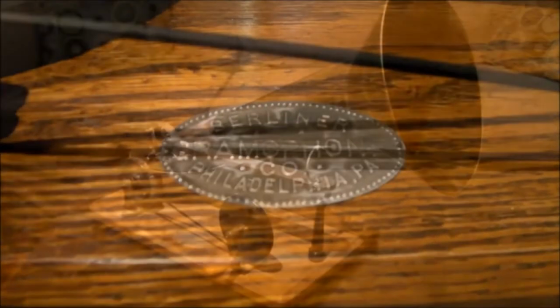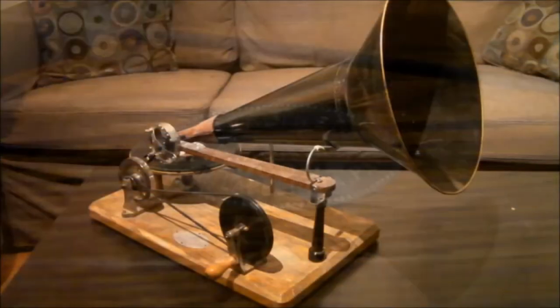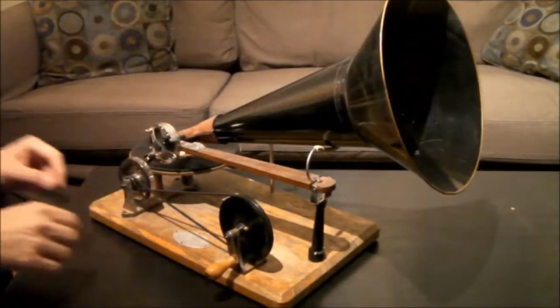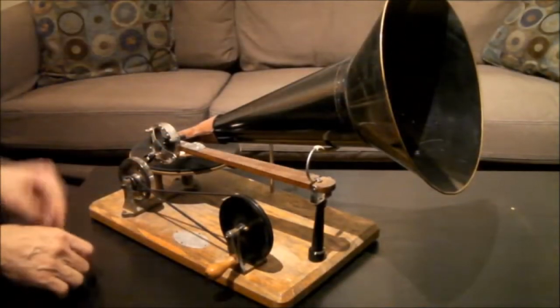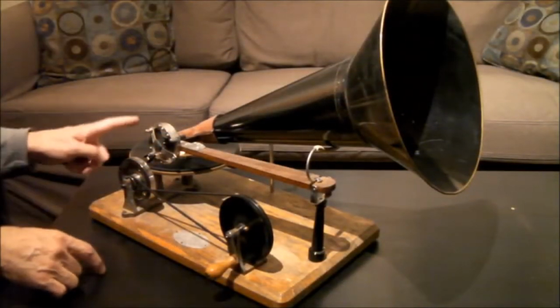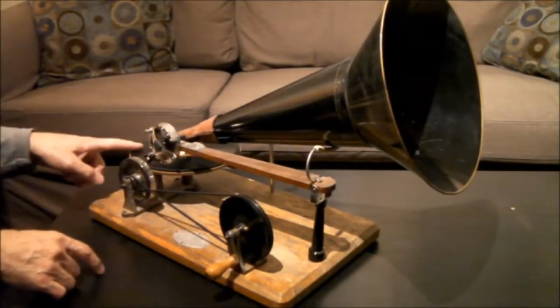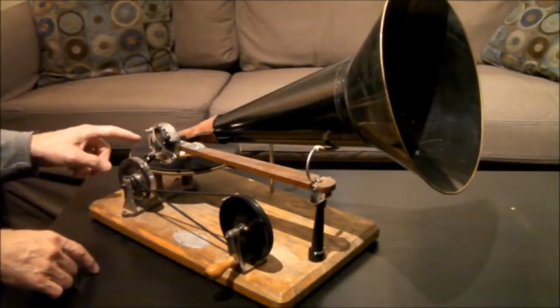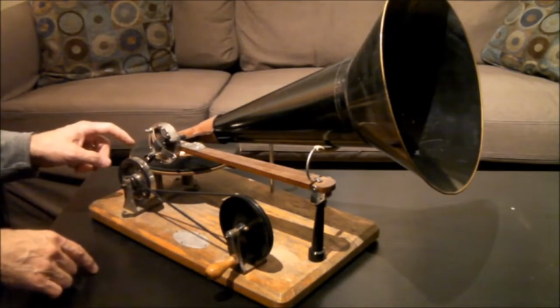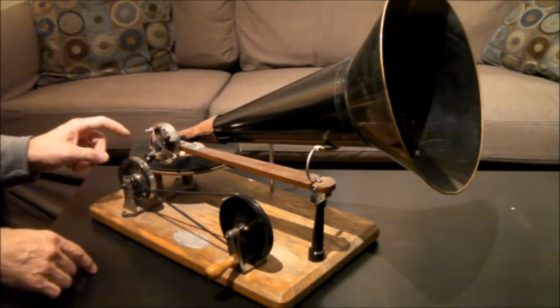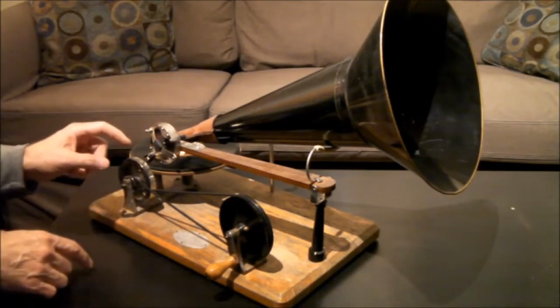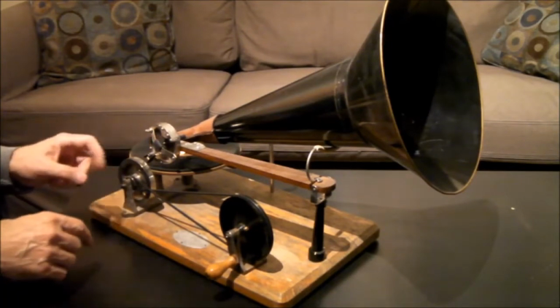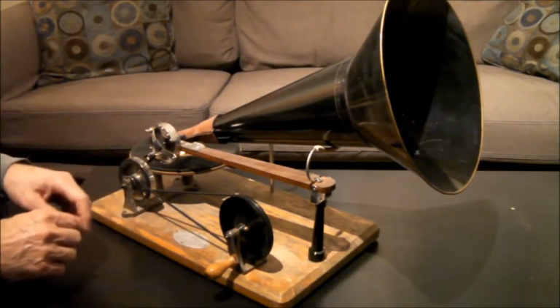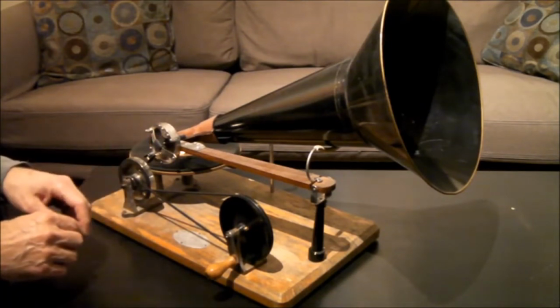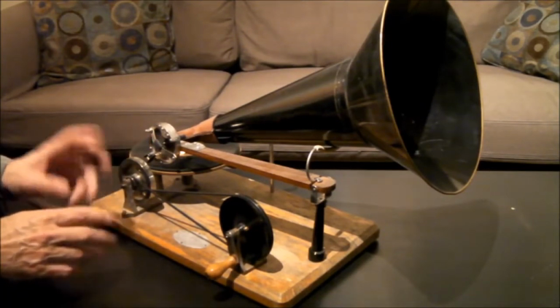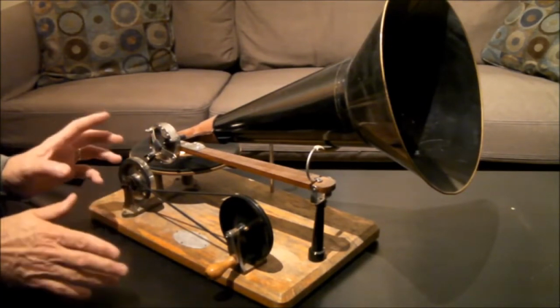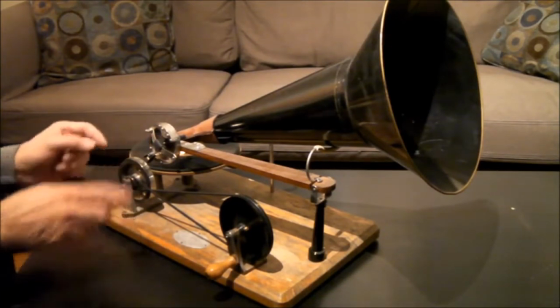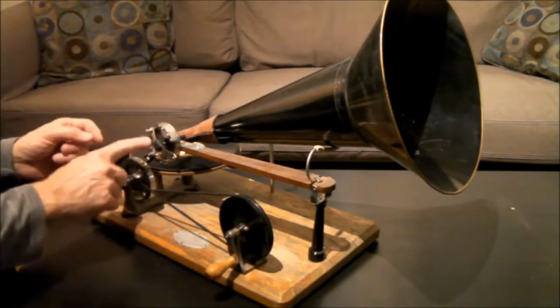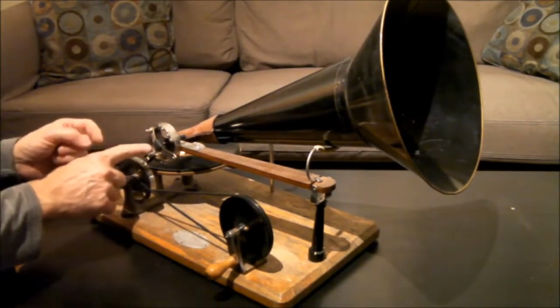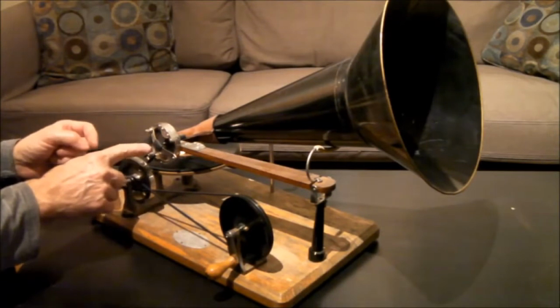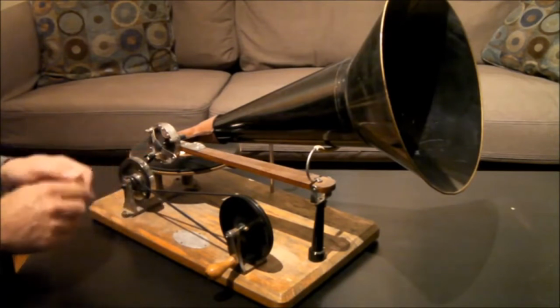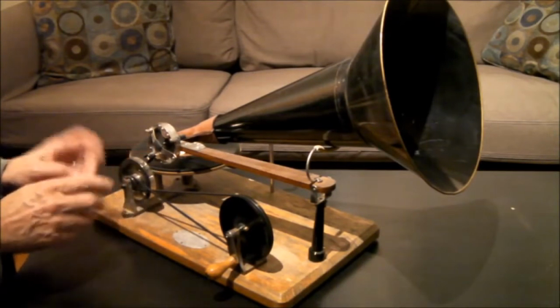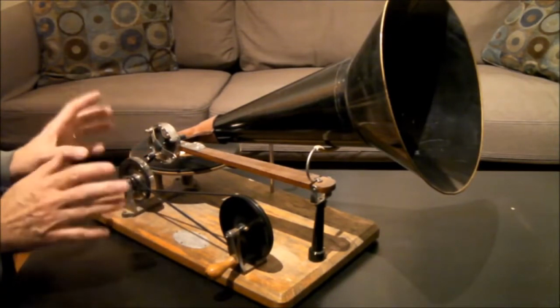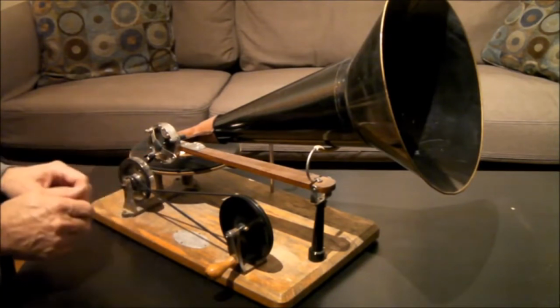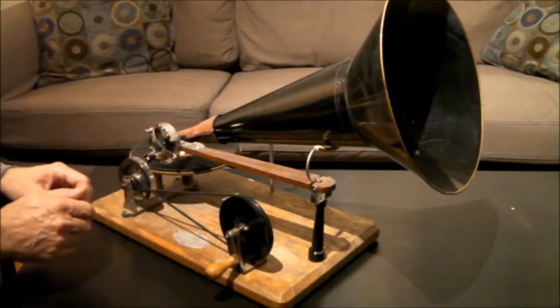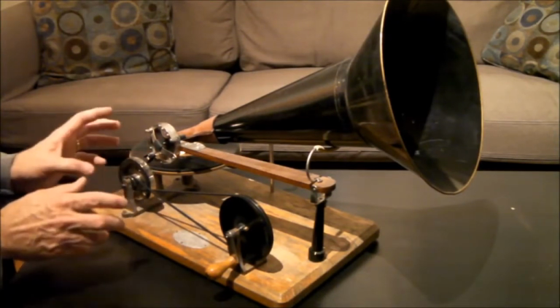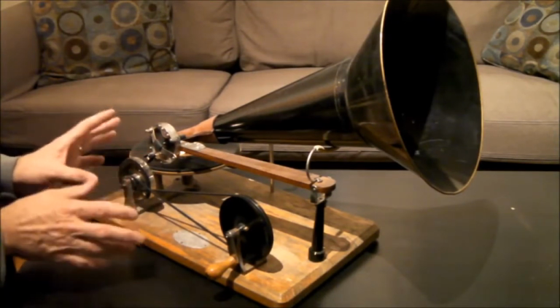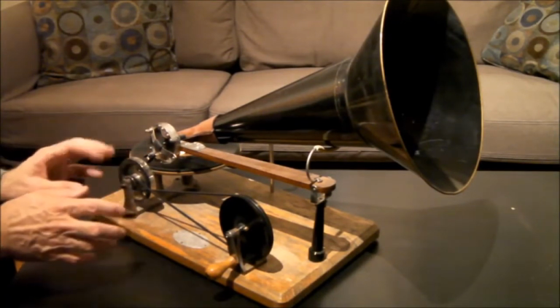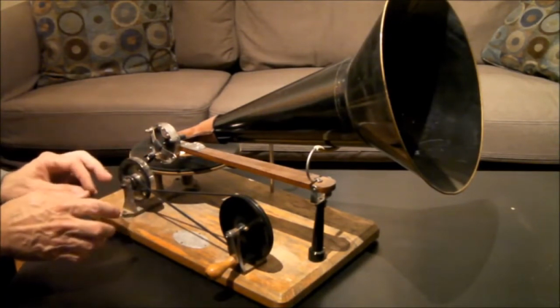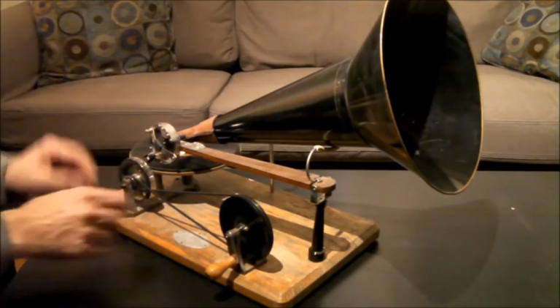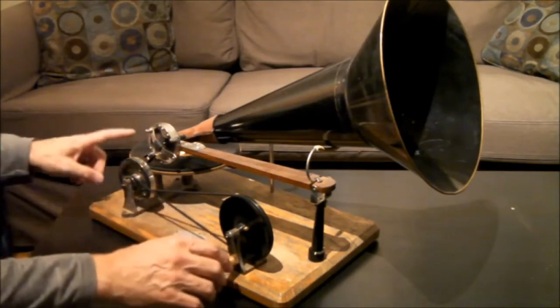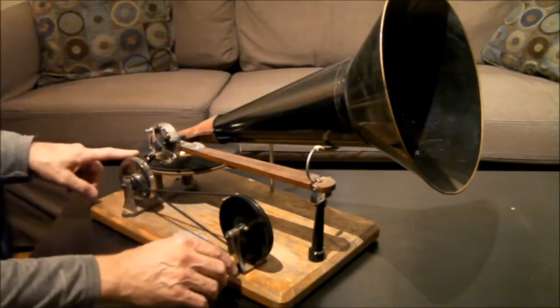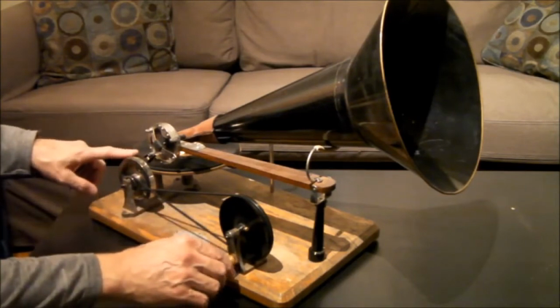Let's hear what one of them sounds like. I'm going to use an Emerson record because they're much better than the Berliner ones, which you can't hear very well. And this reproducer isn't really set up perfectly — an original would have sounded a bit better when it was new. So let's just give it a try here.